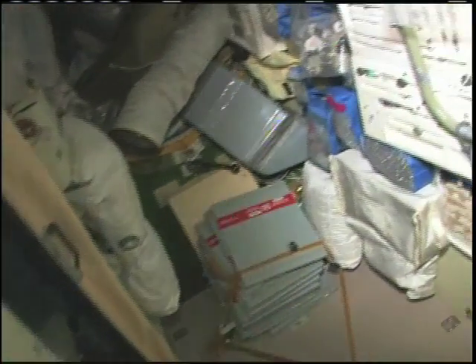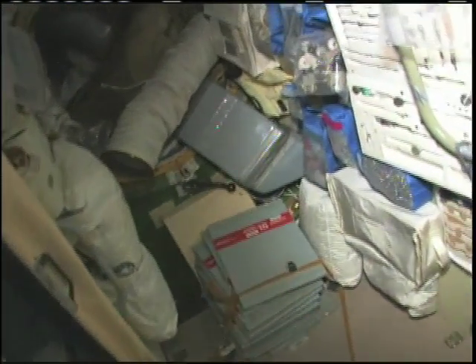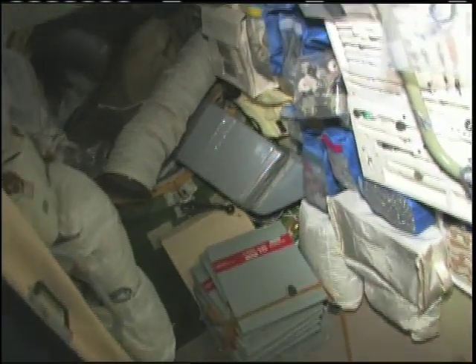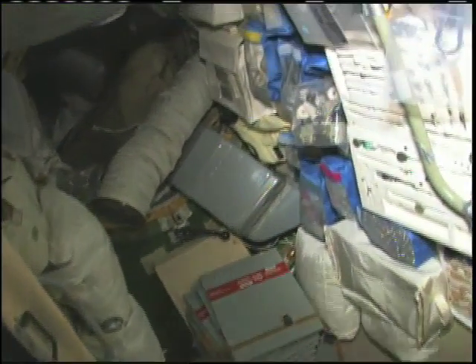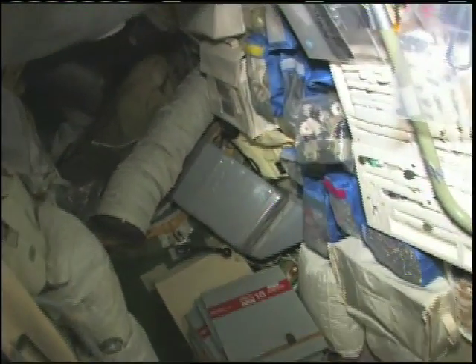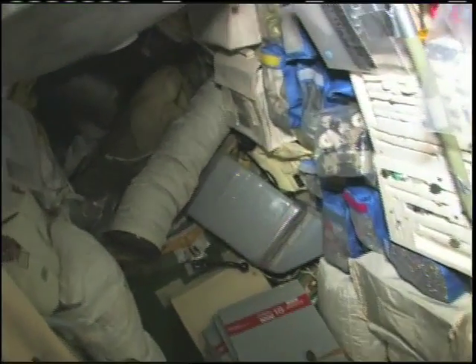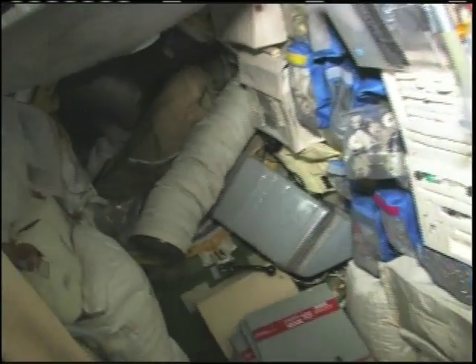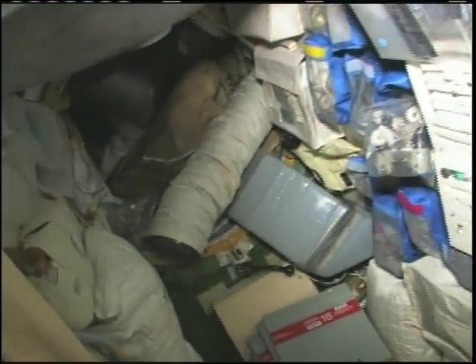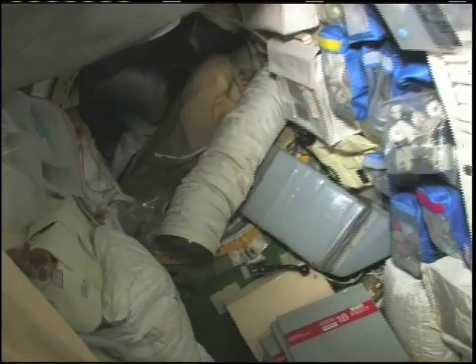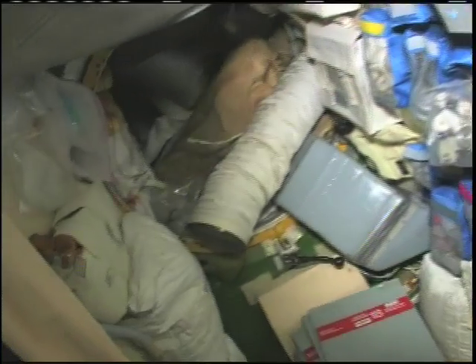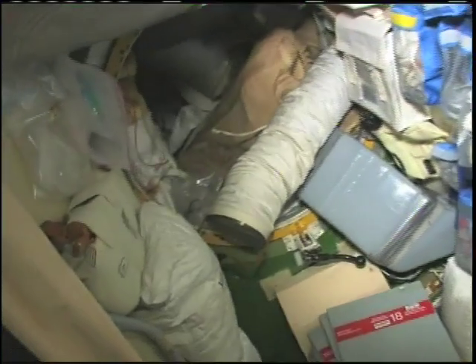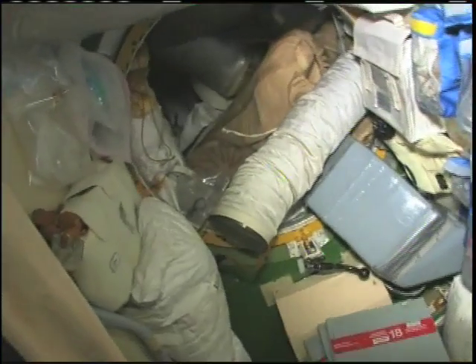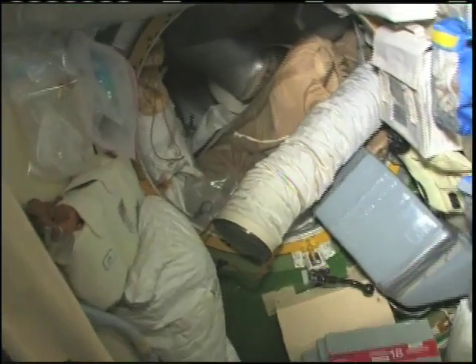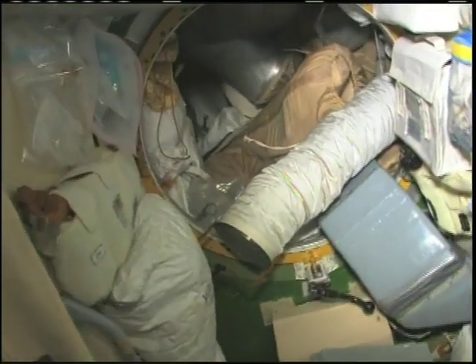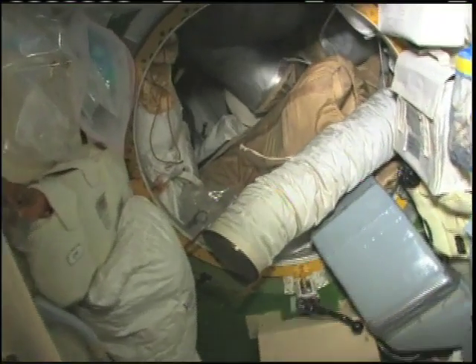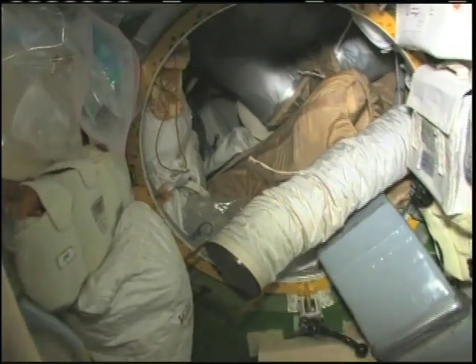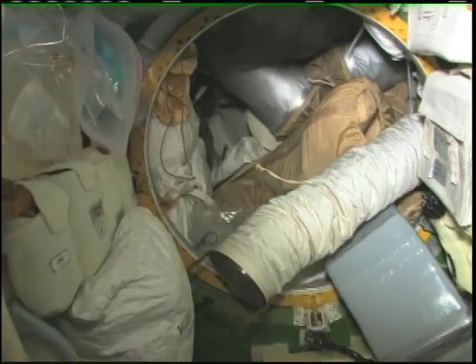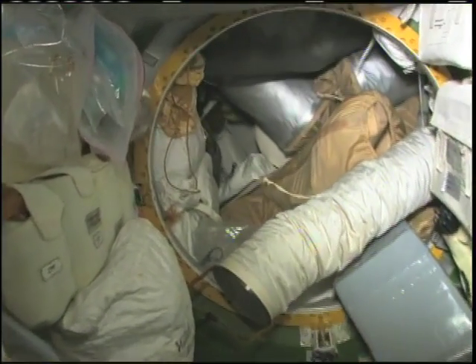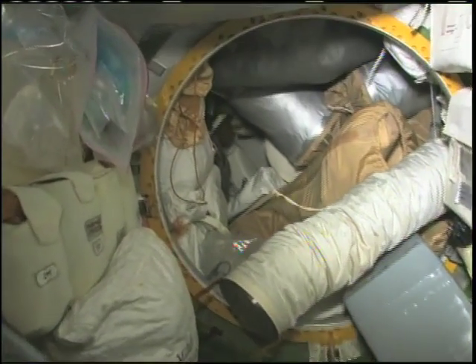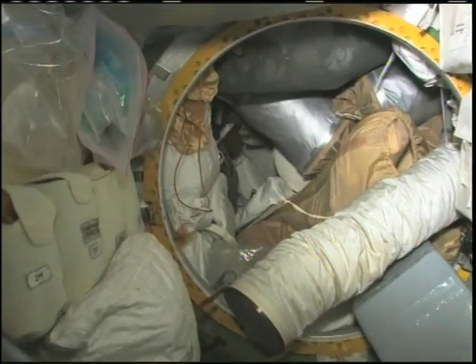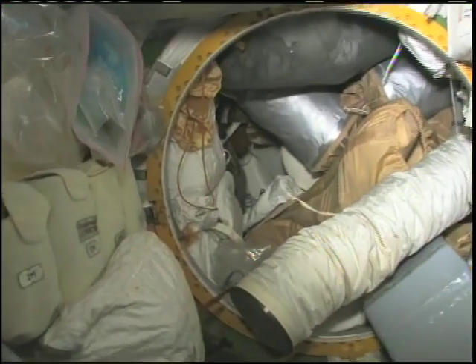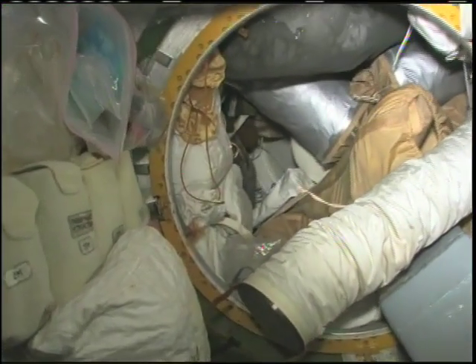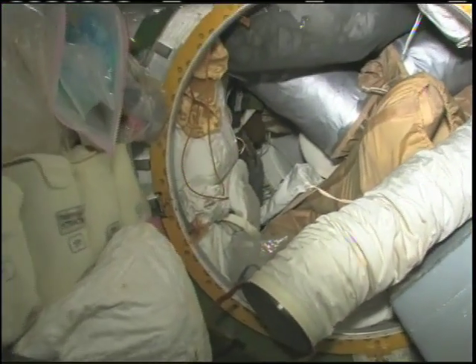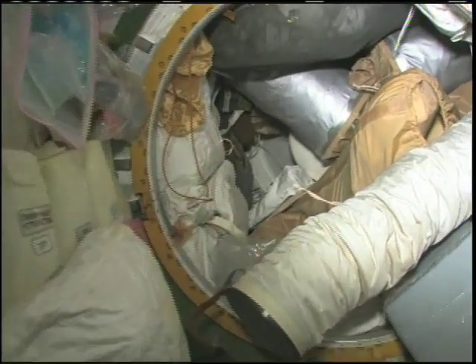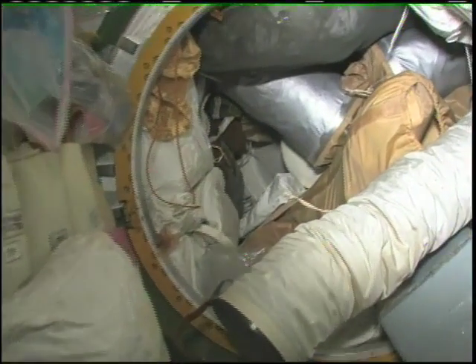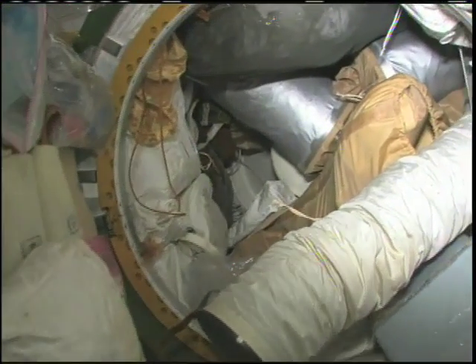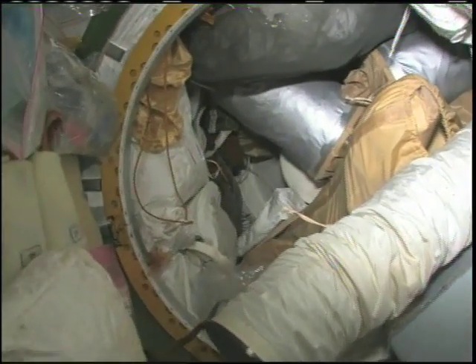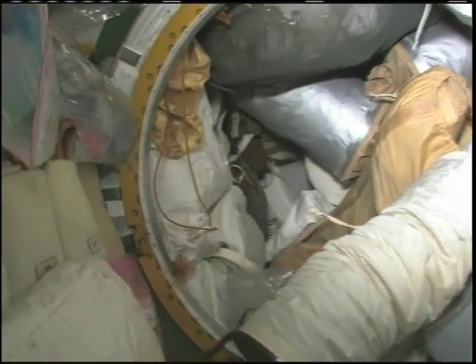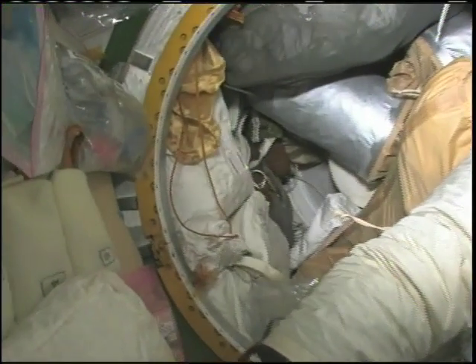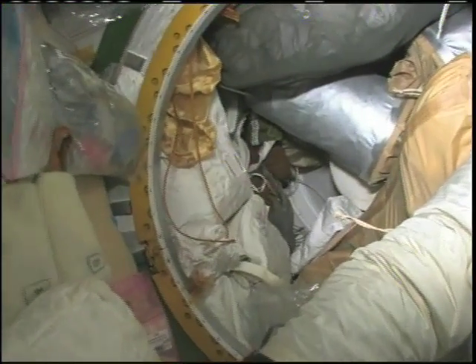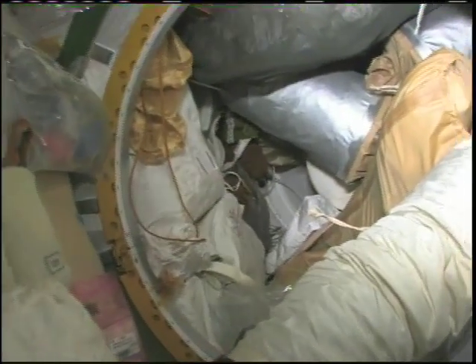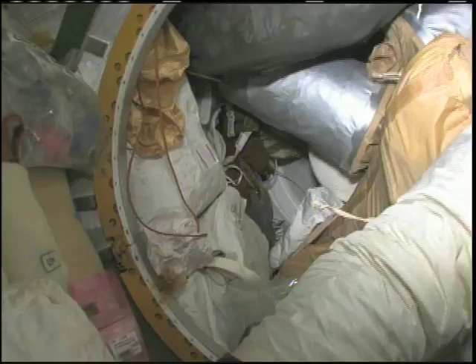You see the very aft end of the space station. There's a lot of things in there because we're getting ready to load up the Progress.